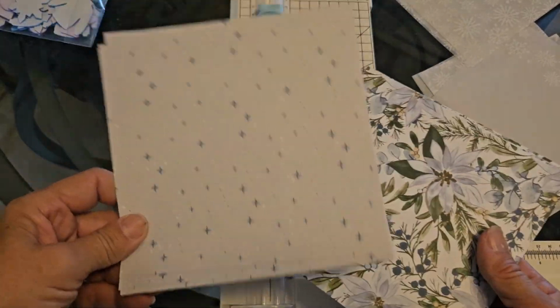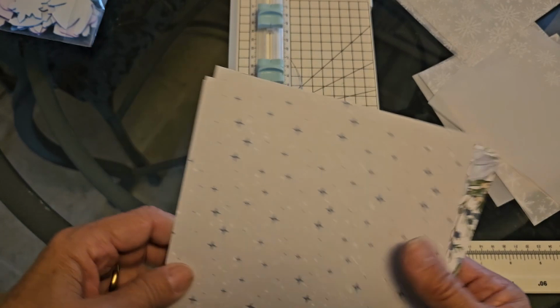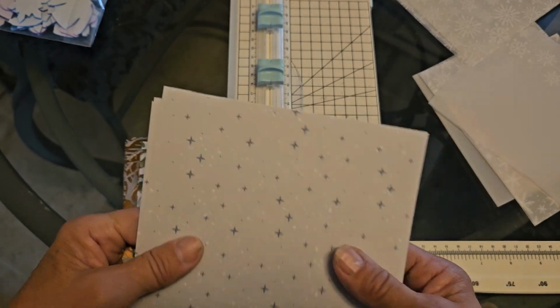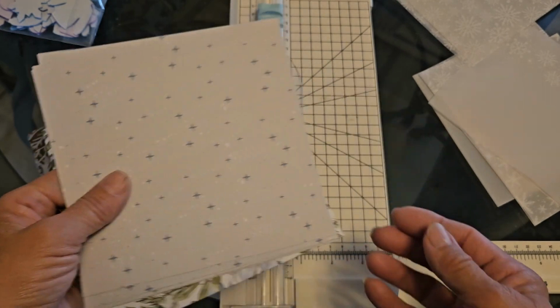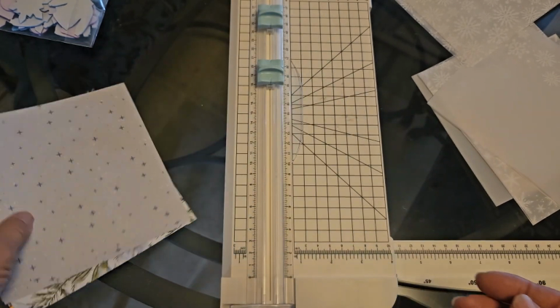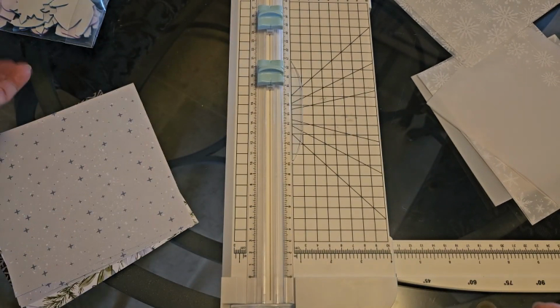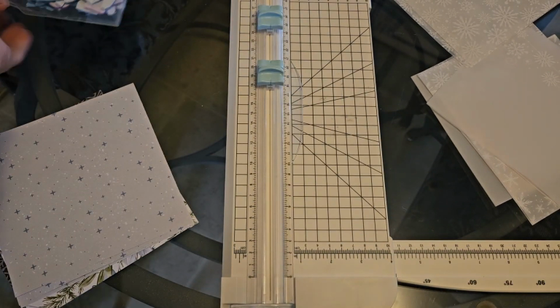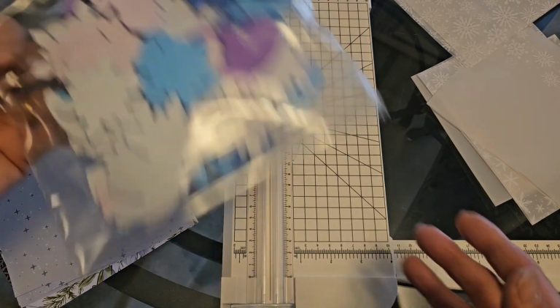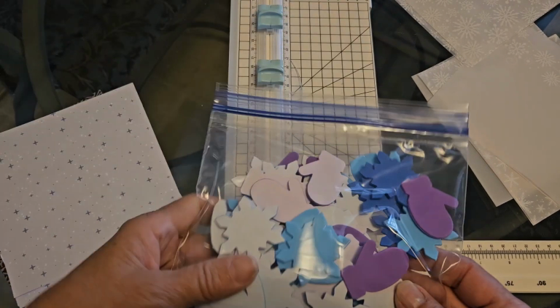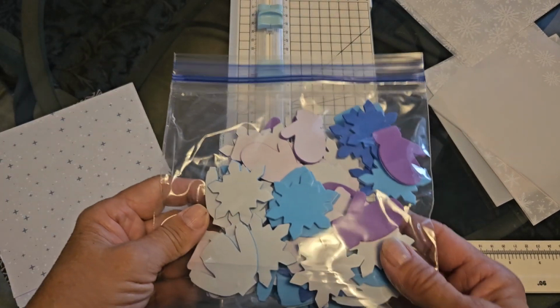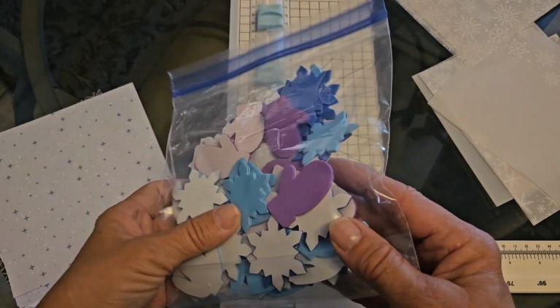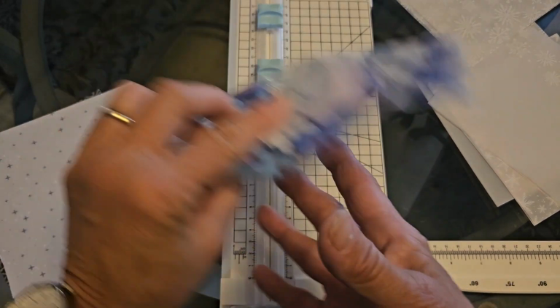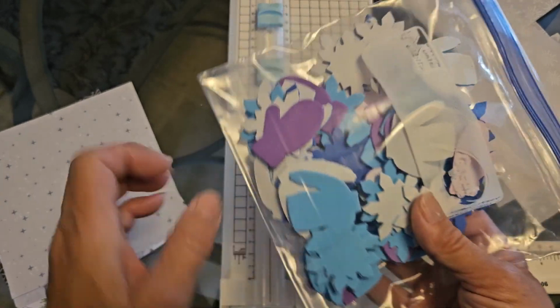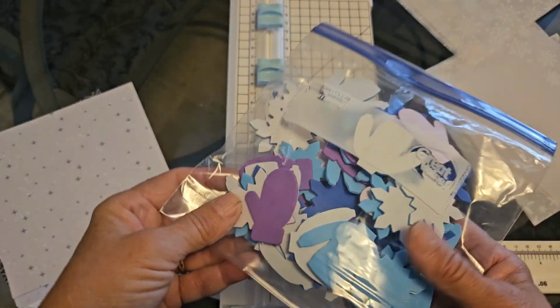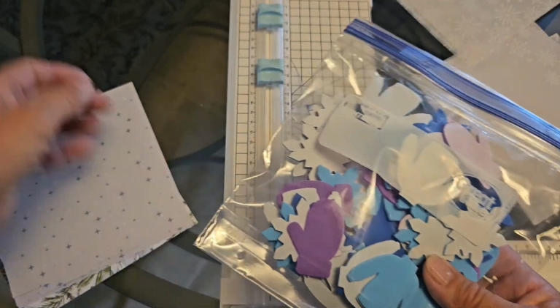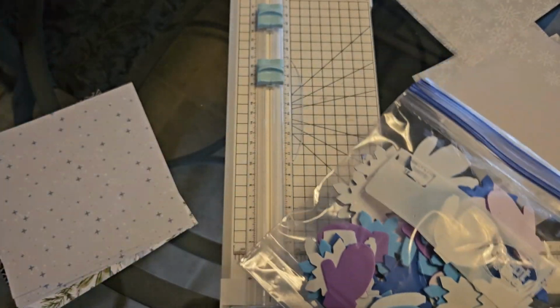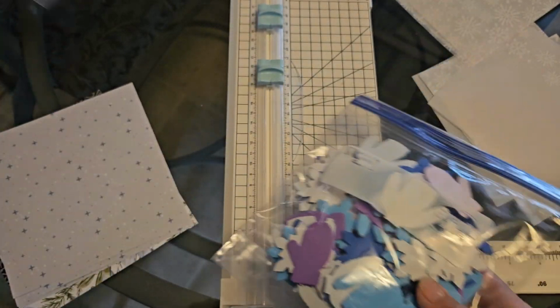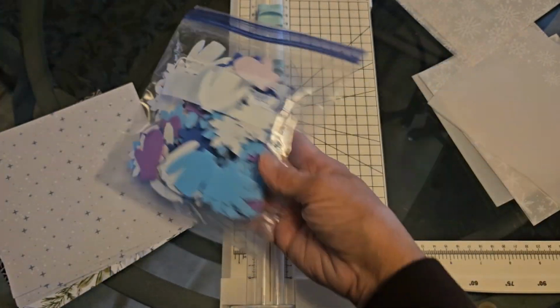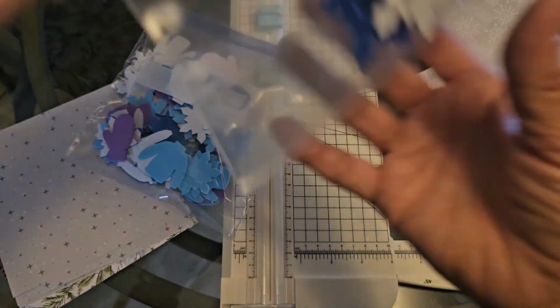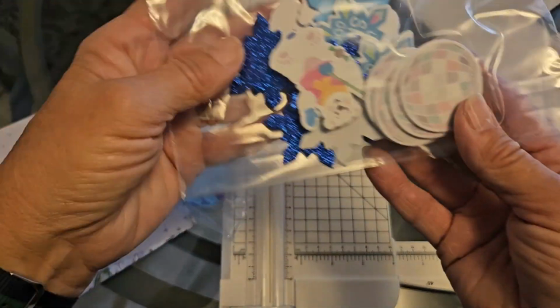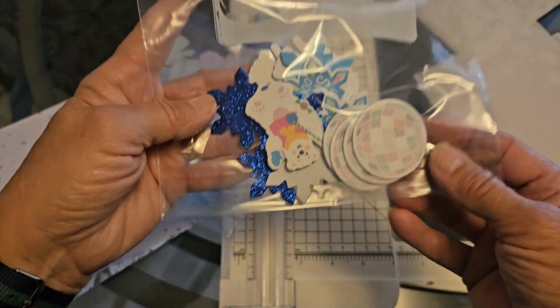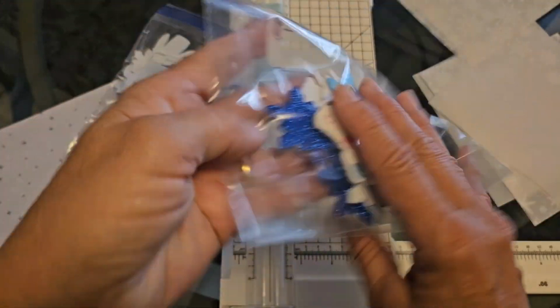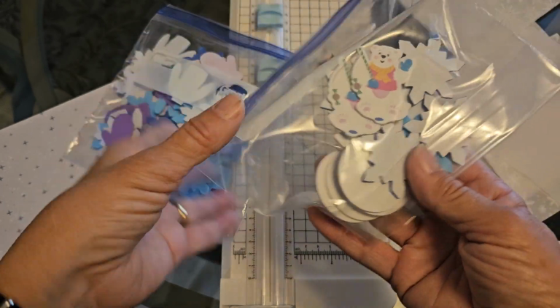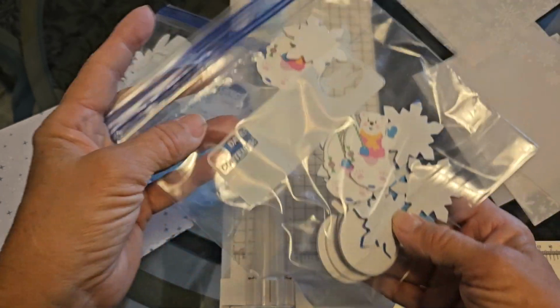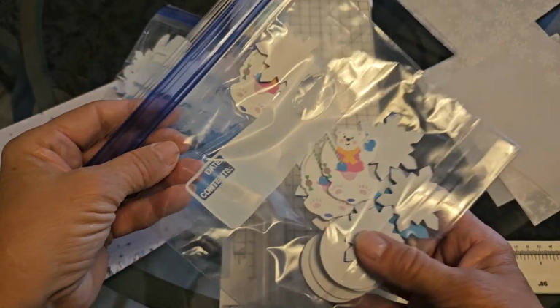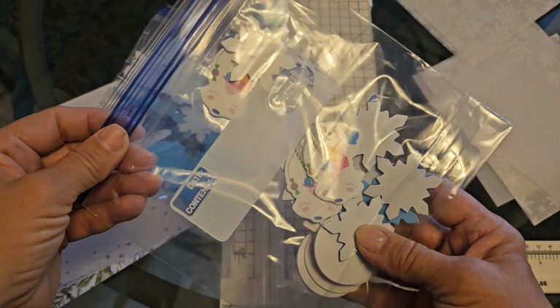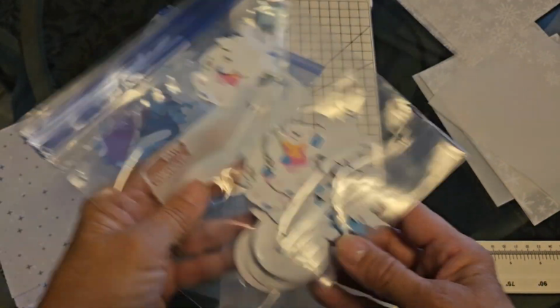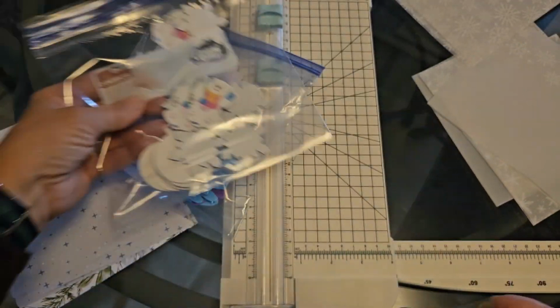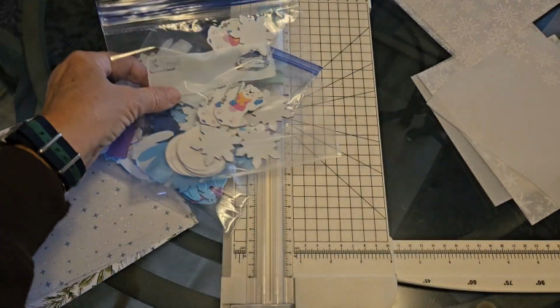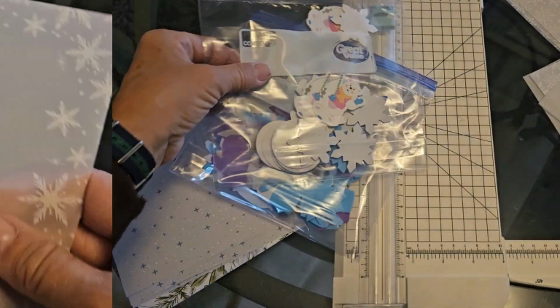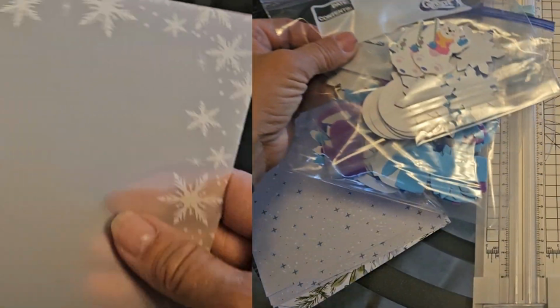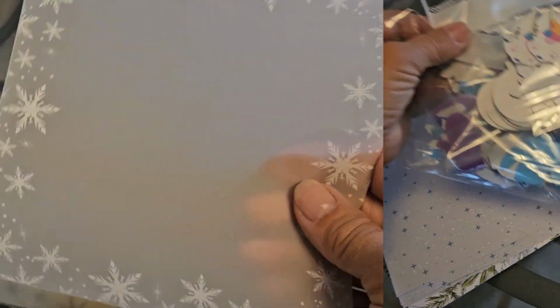The nice thing about vellum is that you see through it, so when you're folding it you get multi-layers of design, and I think that's probably one of the reasons I really like it. It looks very wintry and snowy to me. I picked out three sheets of just holiday paper. Some holiday paper will have designs on both sides — this doesn't happen to have it — and I have some stickers that I'm going to use. I'll talk about what you can do if you don't have stickers.